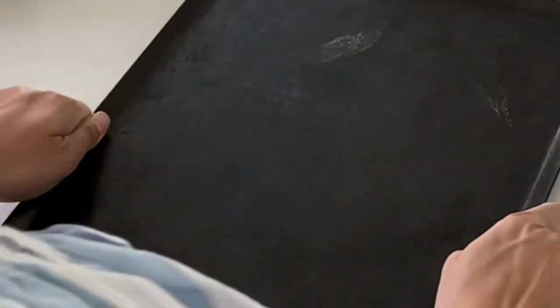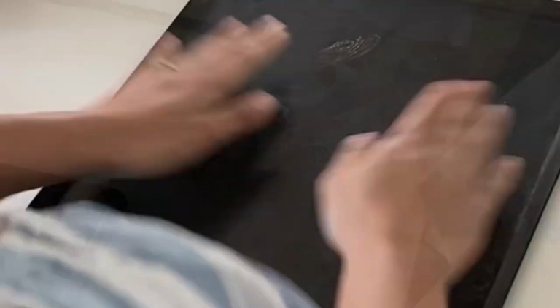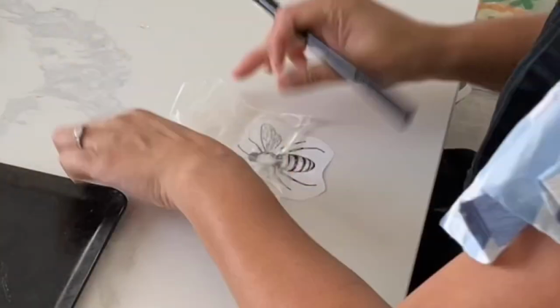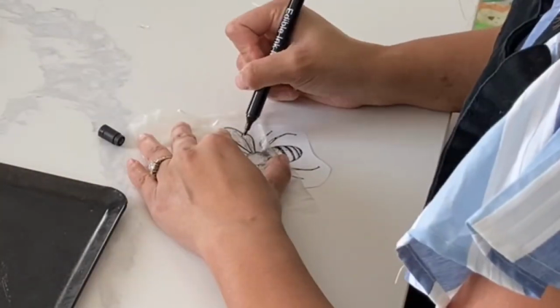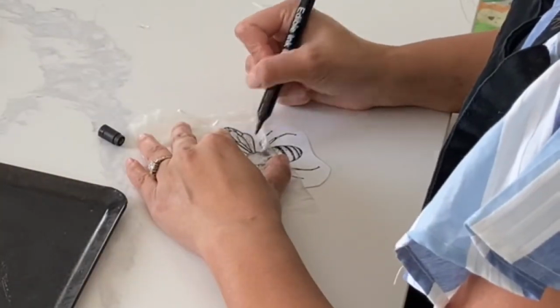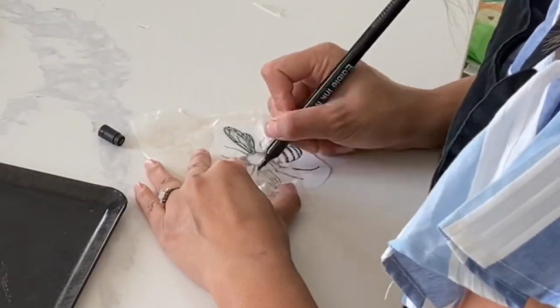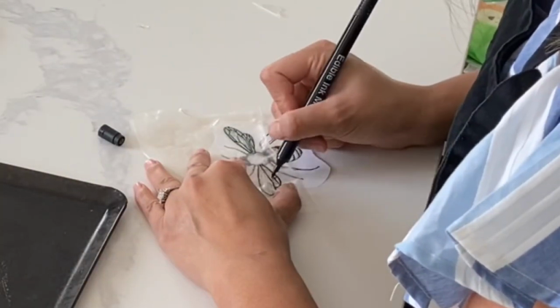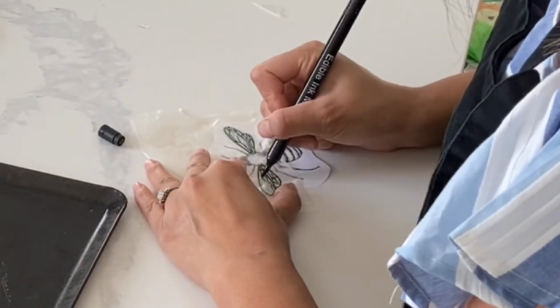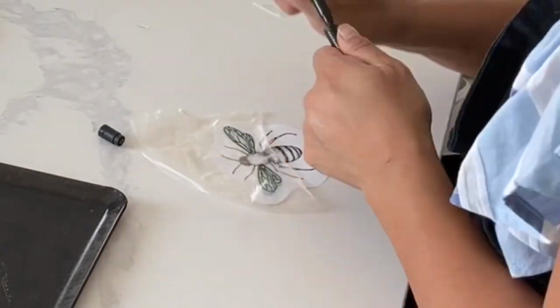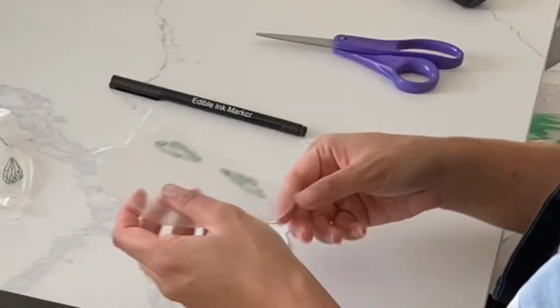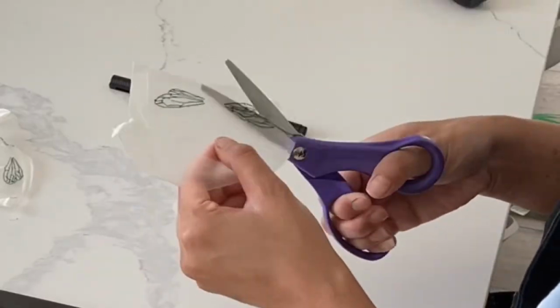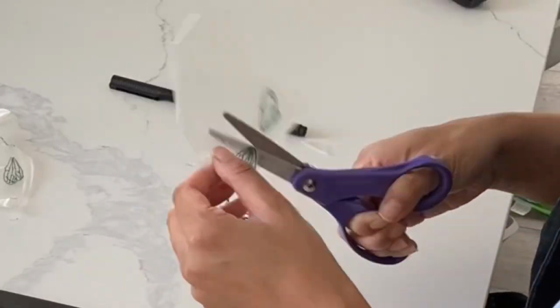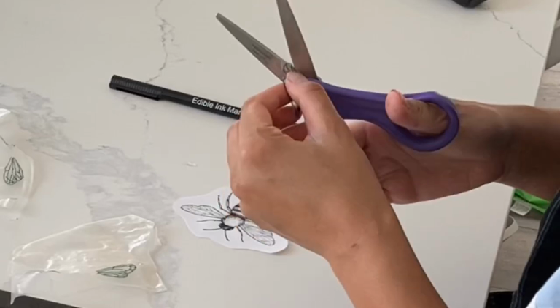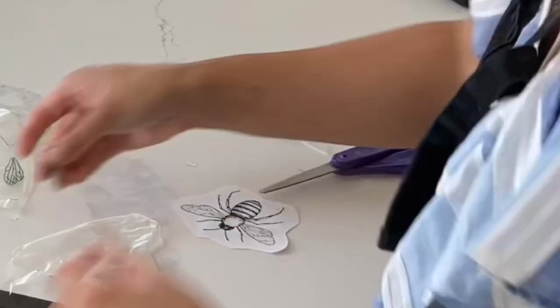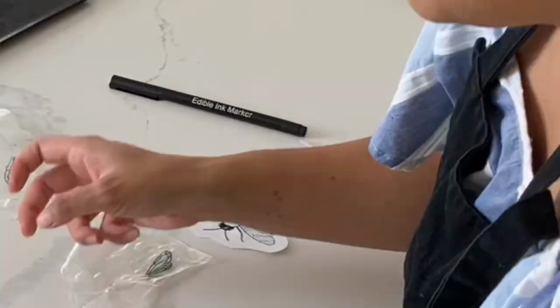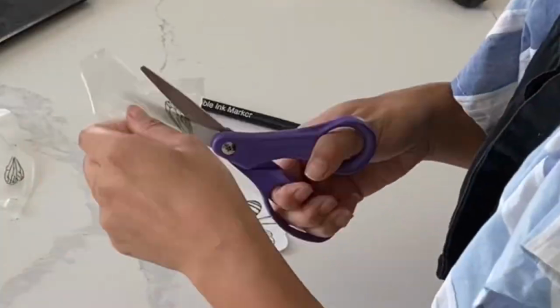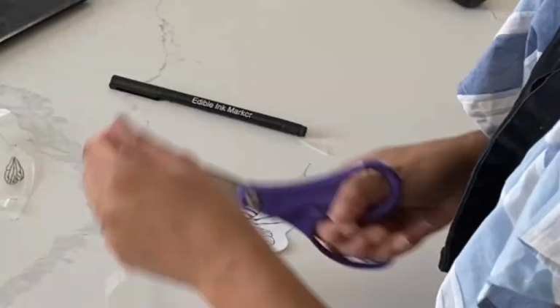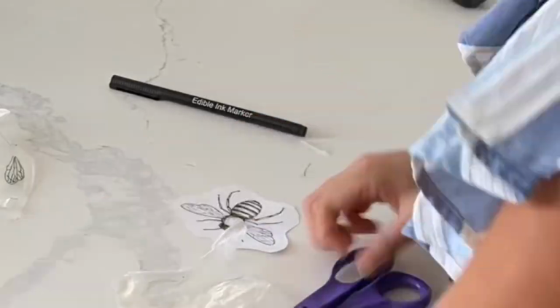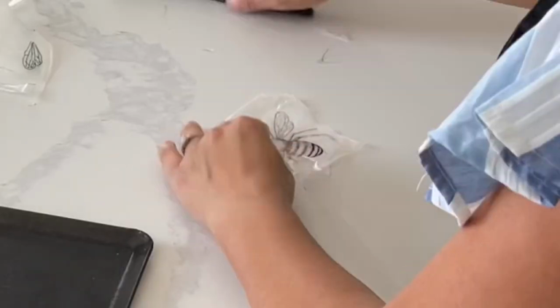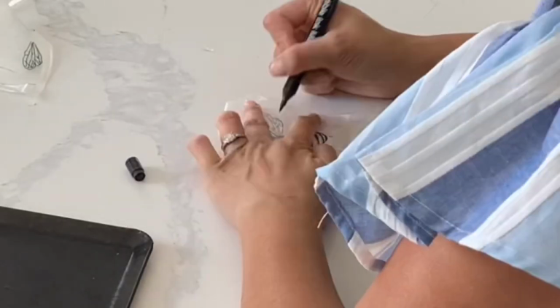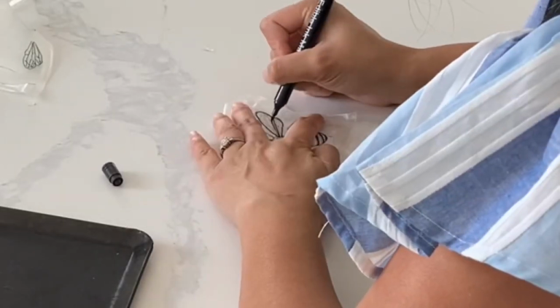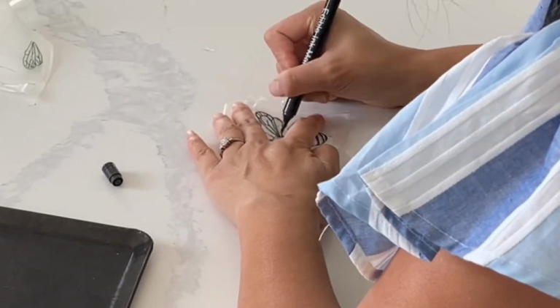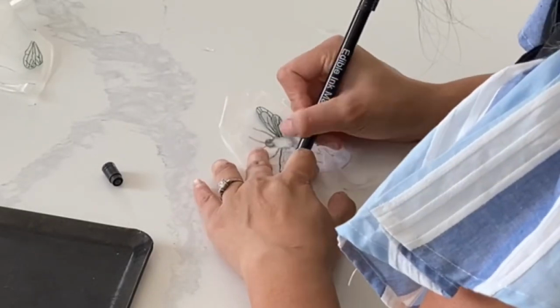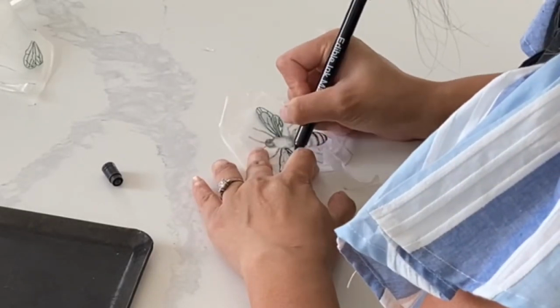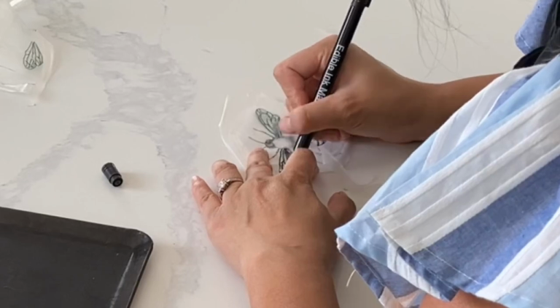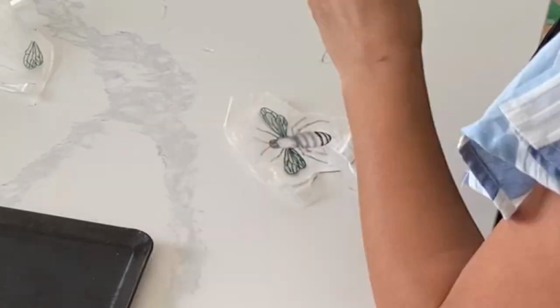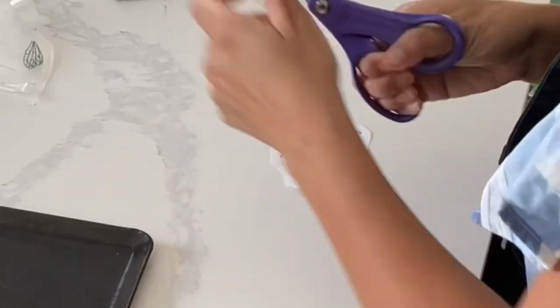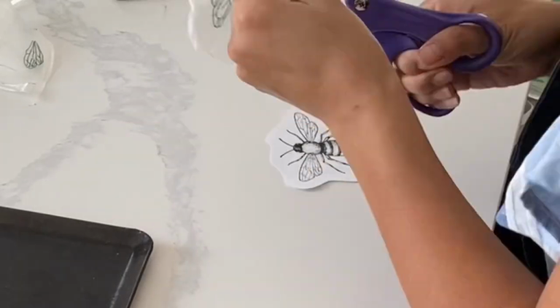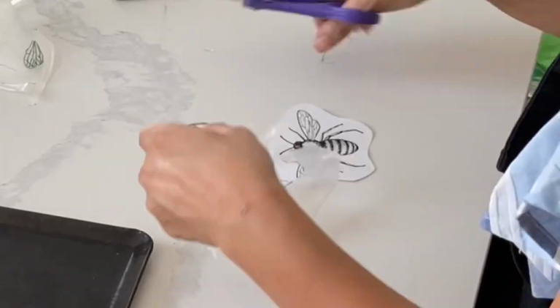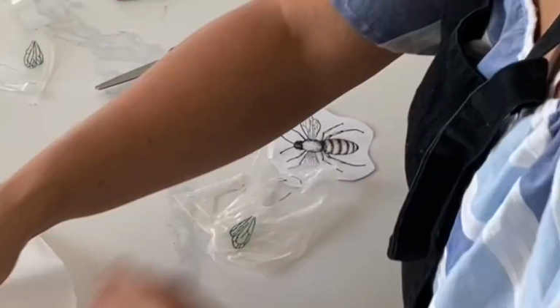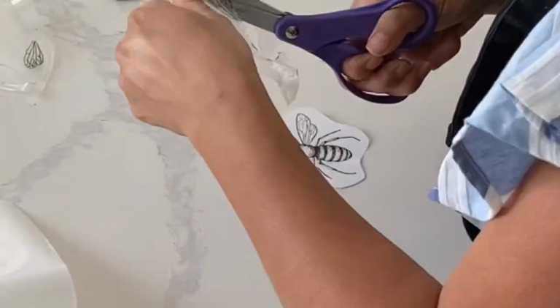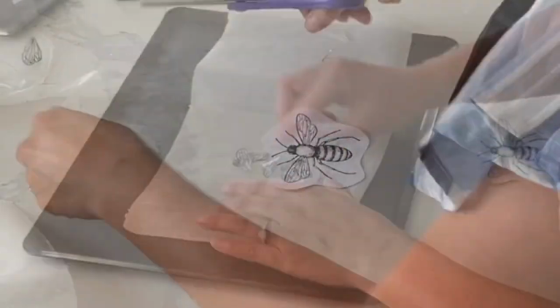Rice paper has a tendency to curl up on you, so you need to make sure that you put some weight down on it so it stays flat. I do want to make note that whenever you are working with rice paper, you should use non-stick surfaces so that you can remove your decoration really easily after it's all done.